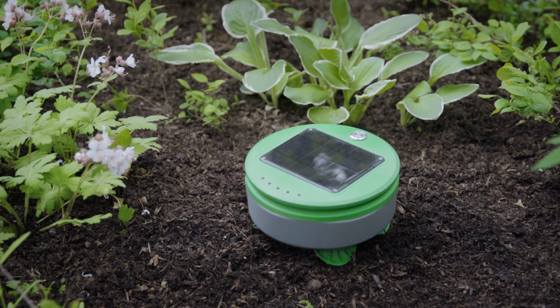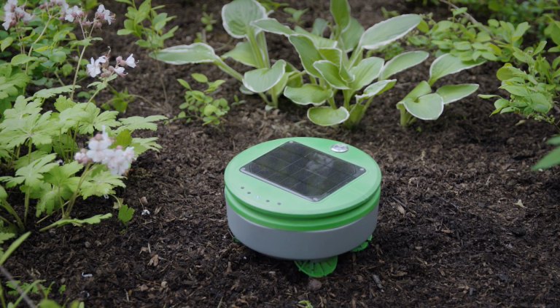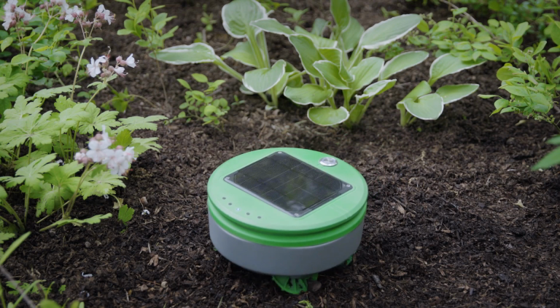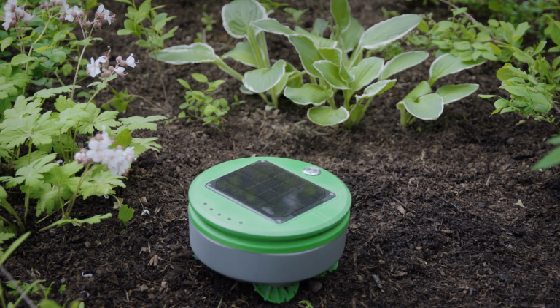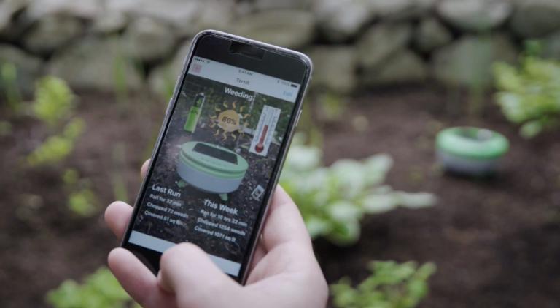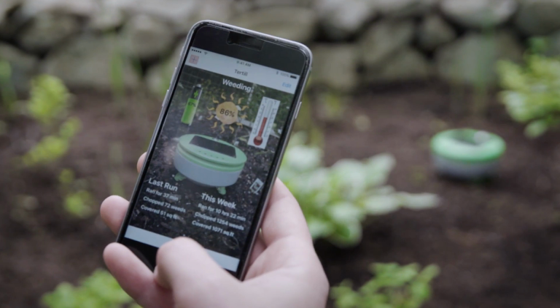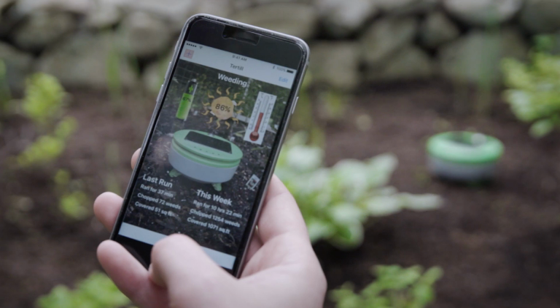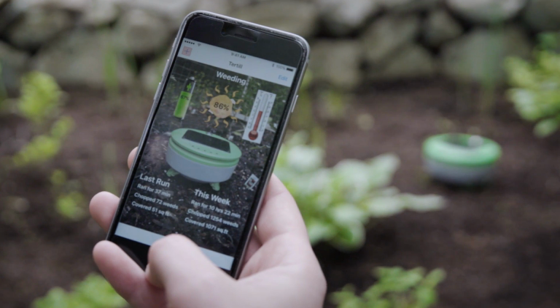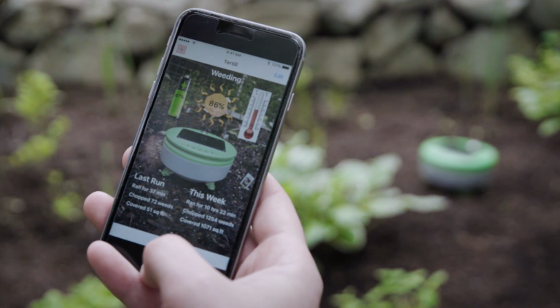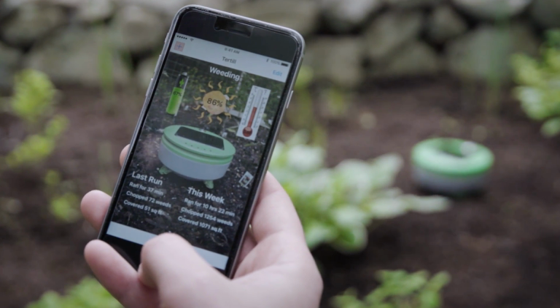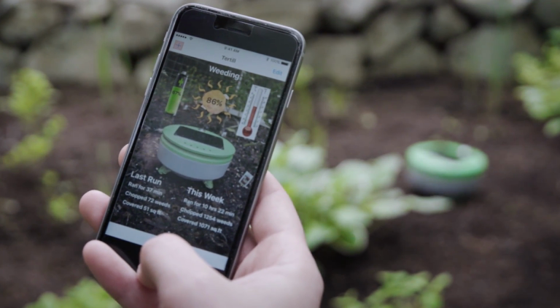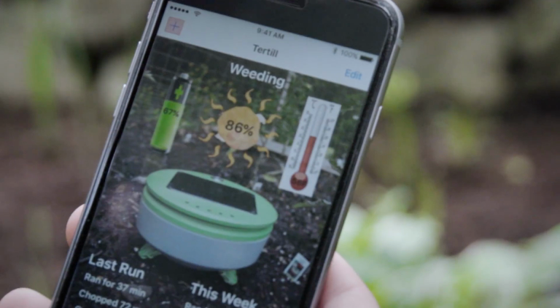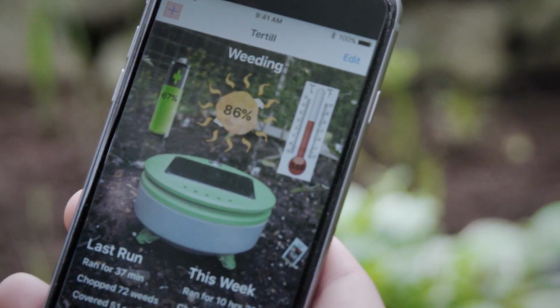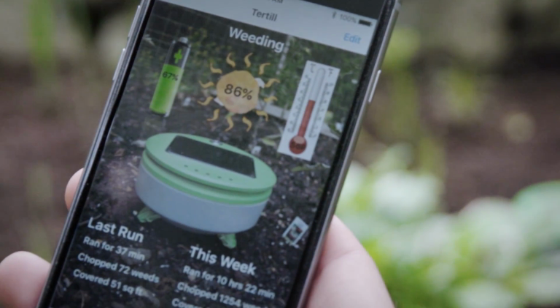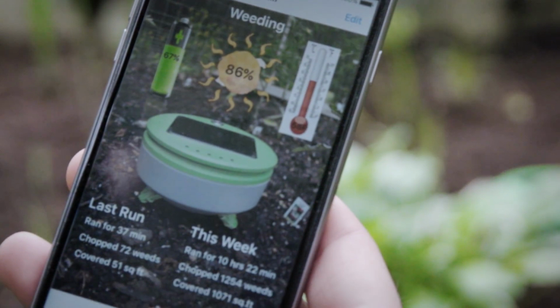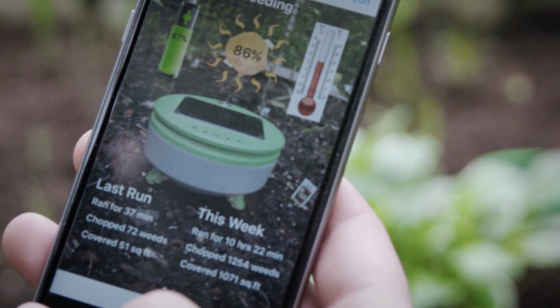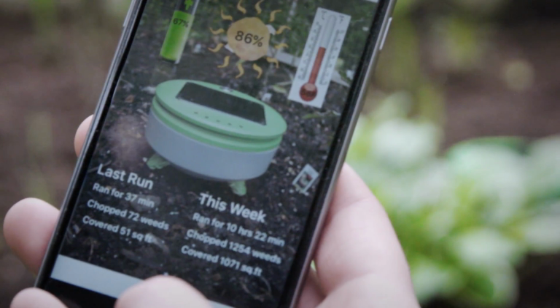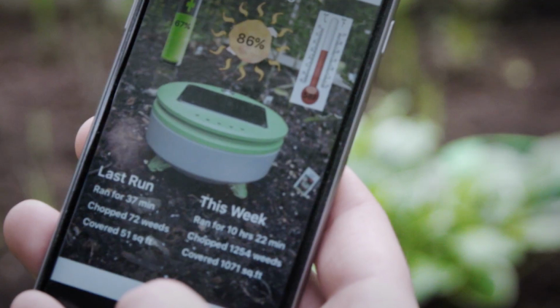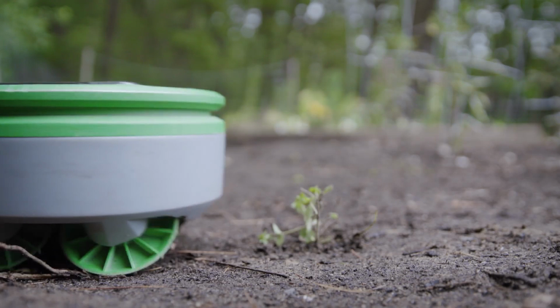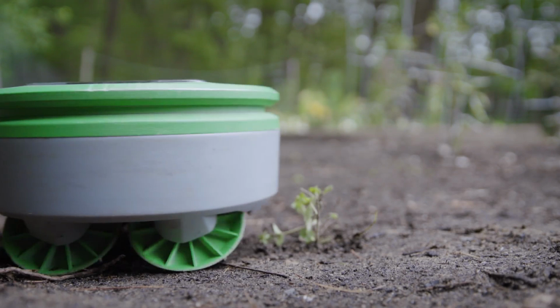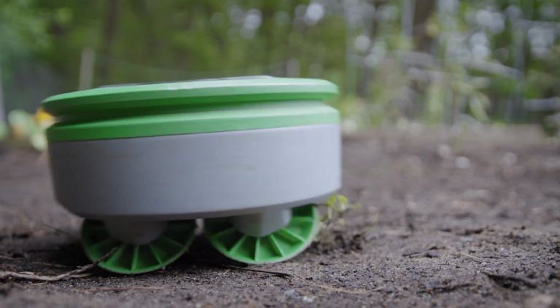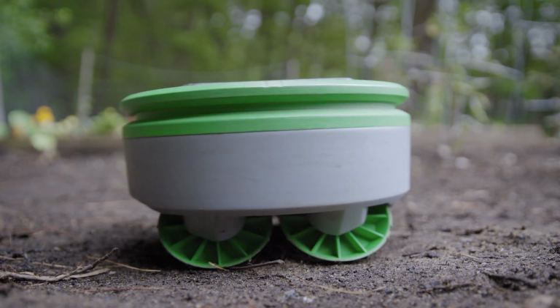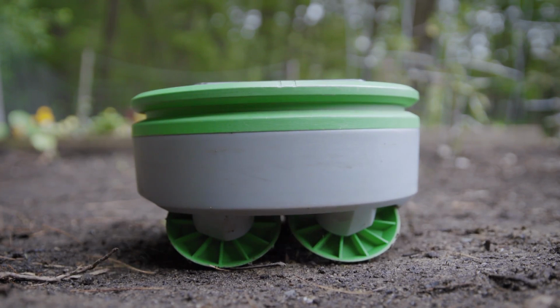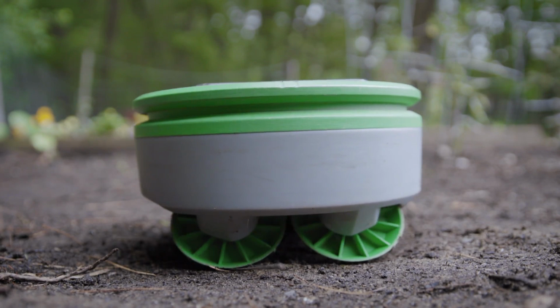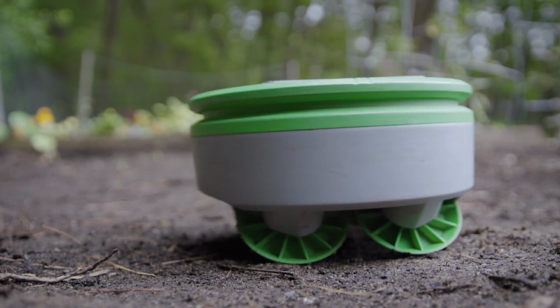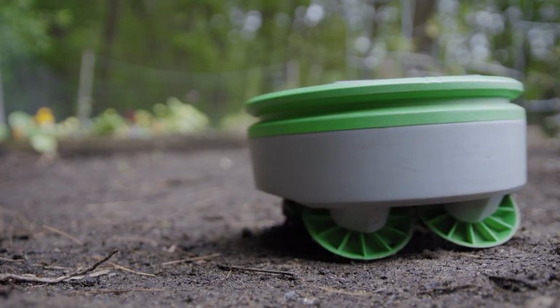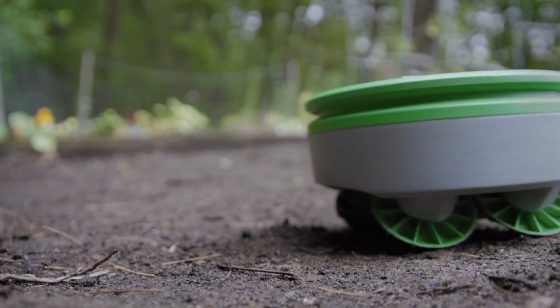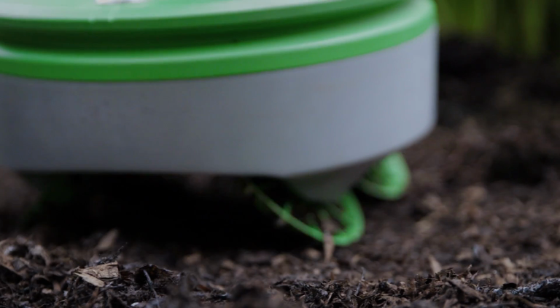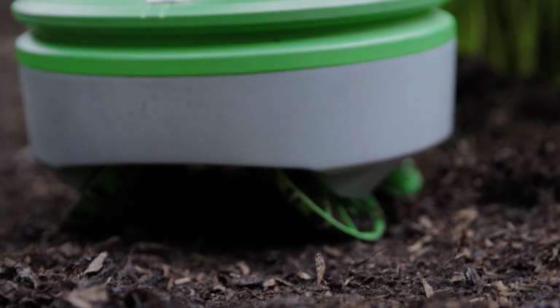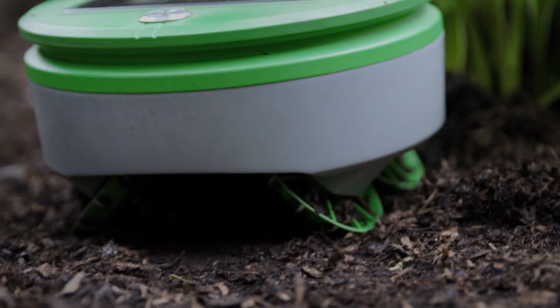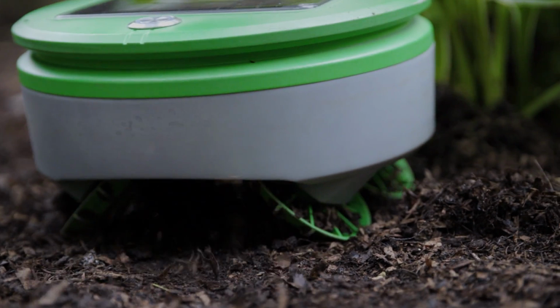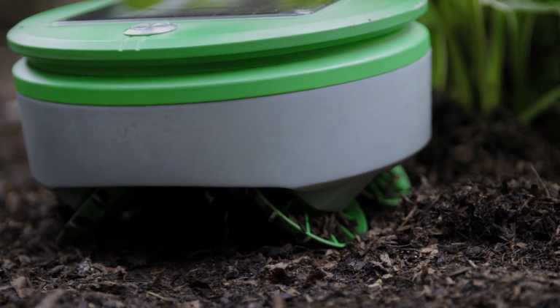Turtle uses Bluetooth to talk to the user's smartphone. There's an app that accompanies Turtle. Through the app, you can learn about conditions in your garden and what Turtle has been doing. Because Turtle cuts the weeds every day, the clippings are small, so they fall back onto the ground and shrivel up, returning the nutrients to the soil.